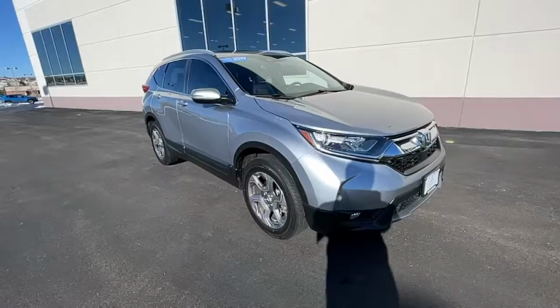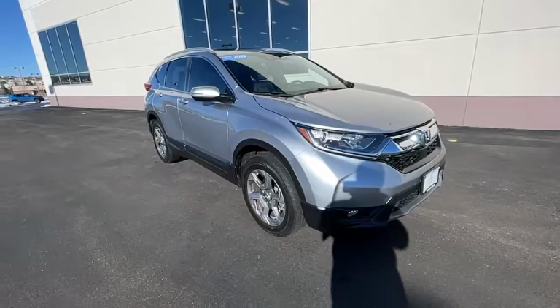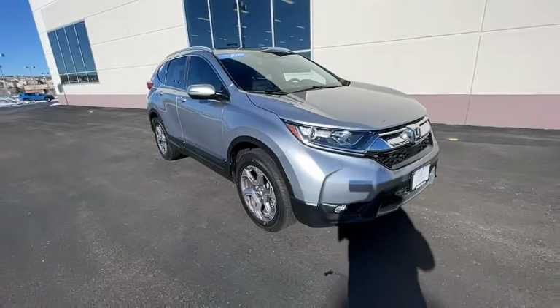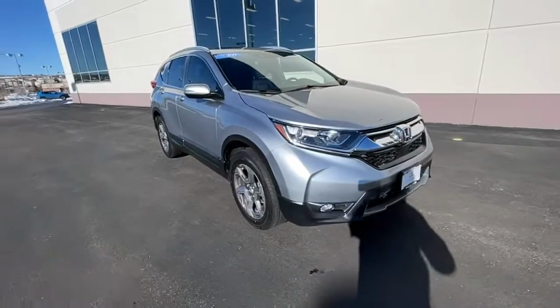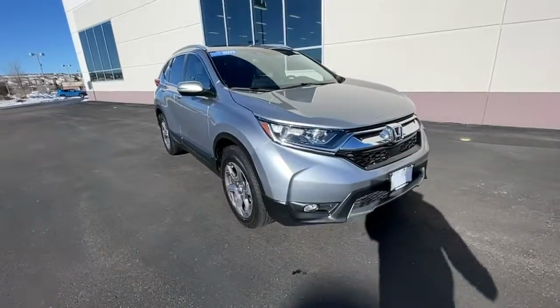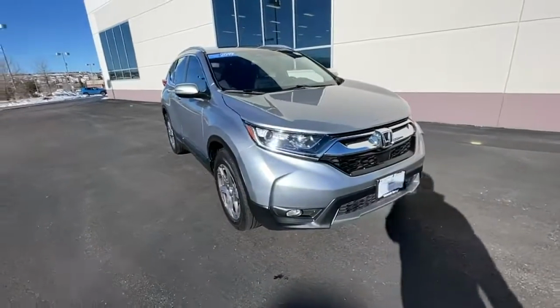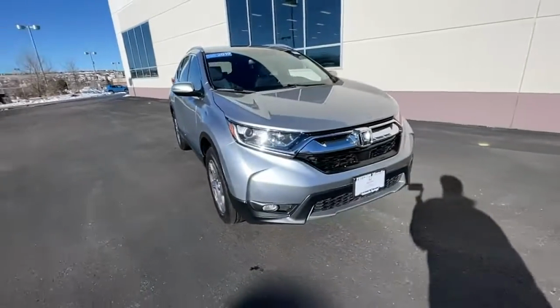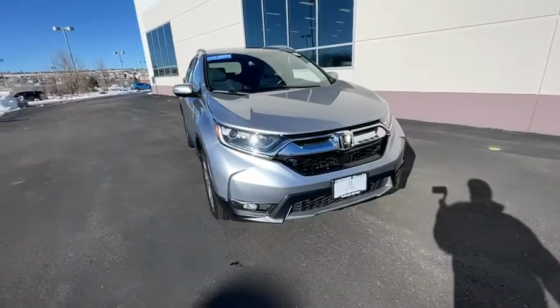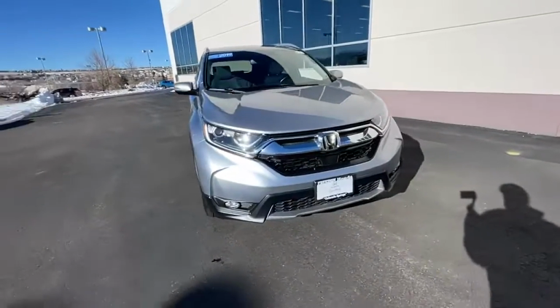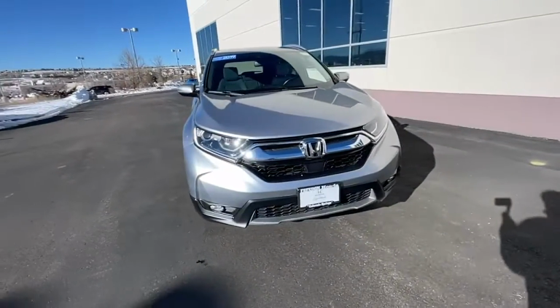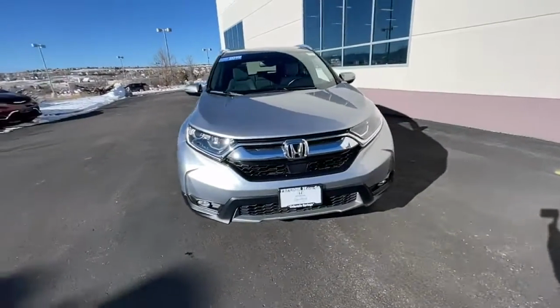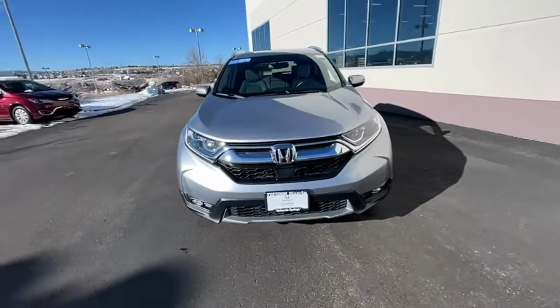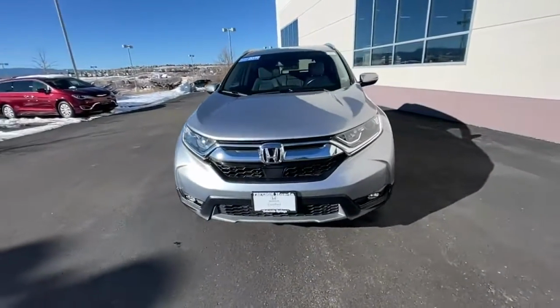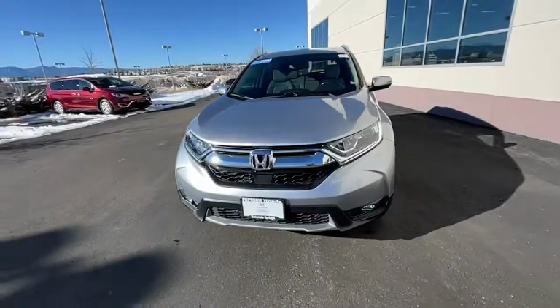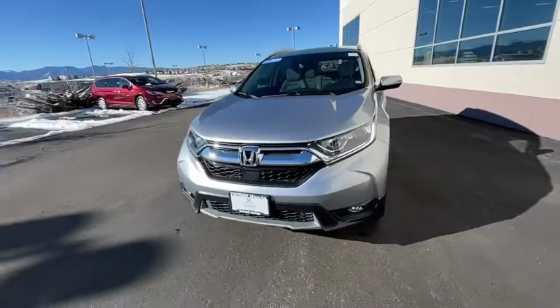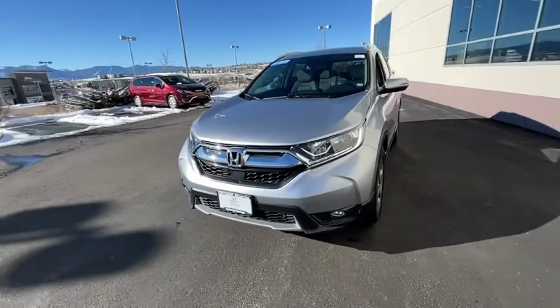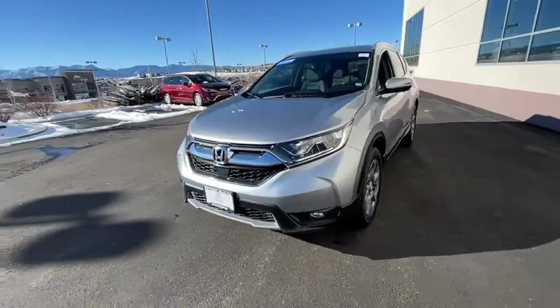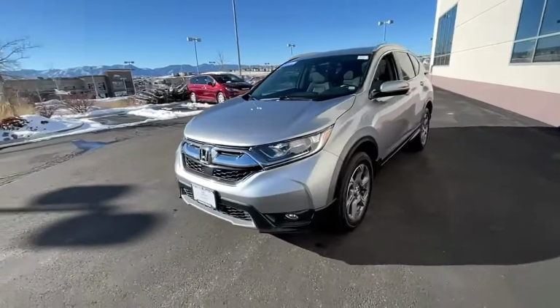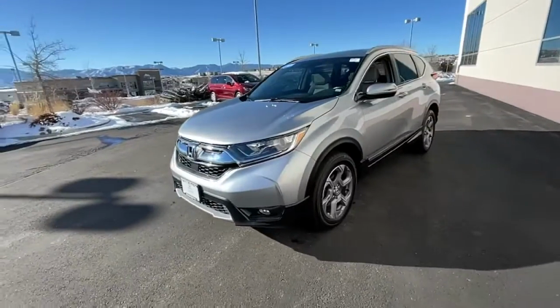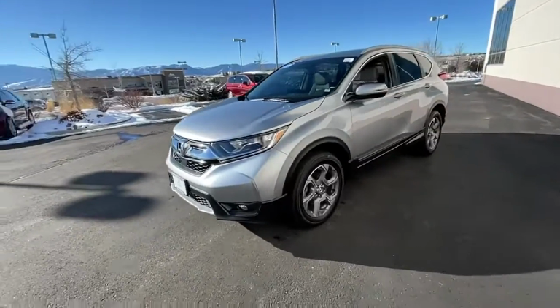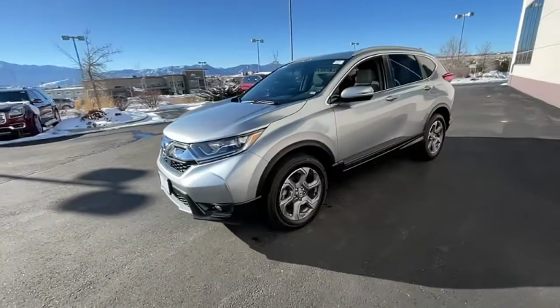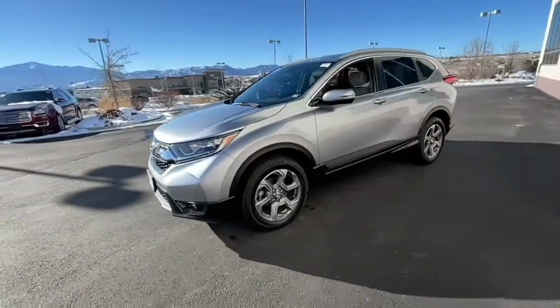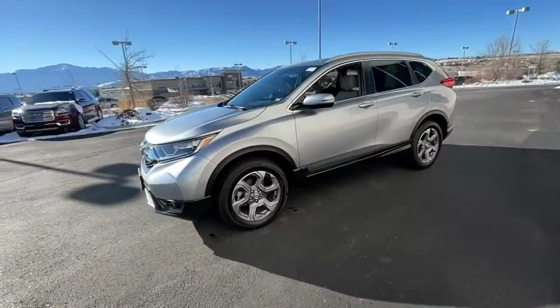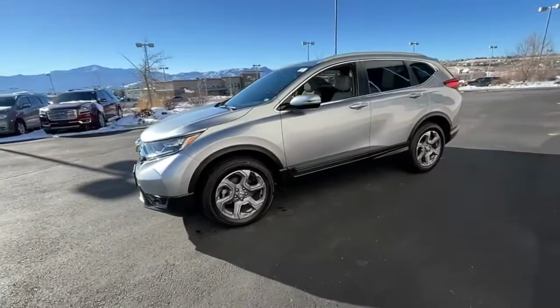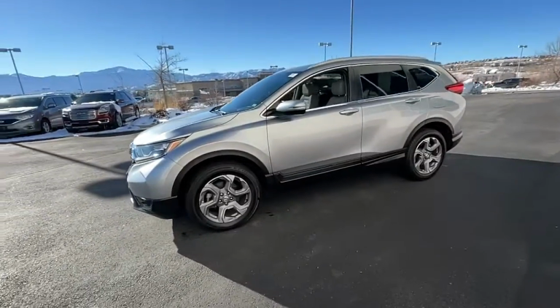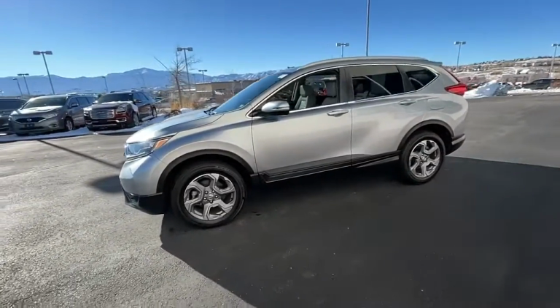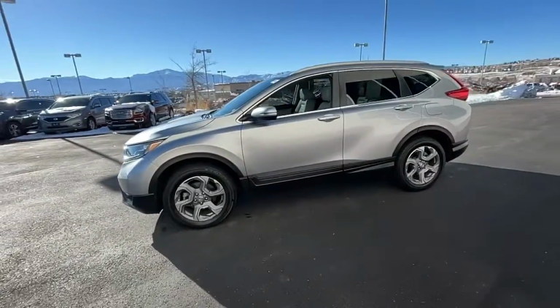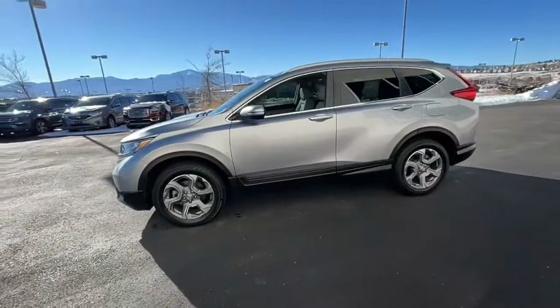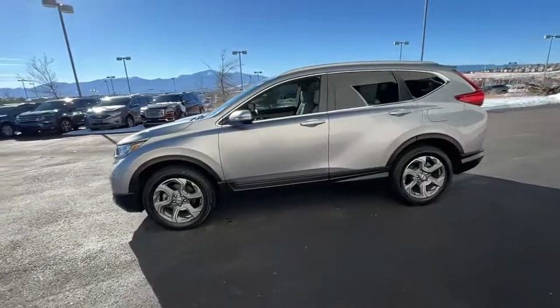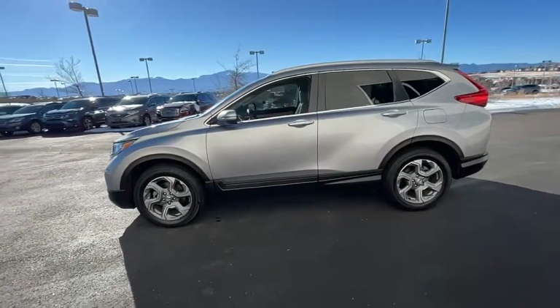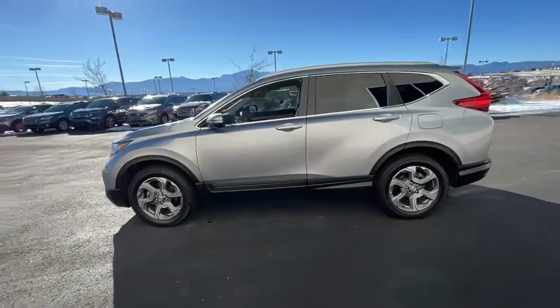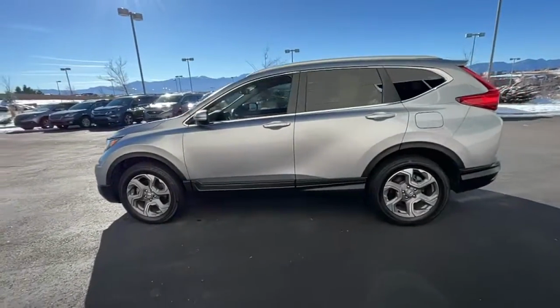Look no further than the 2019 Honda CR-V. With less than 35,000 miles on the odometer, this vehicle provides excellent value.